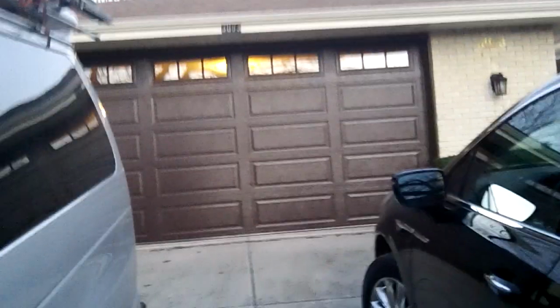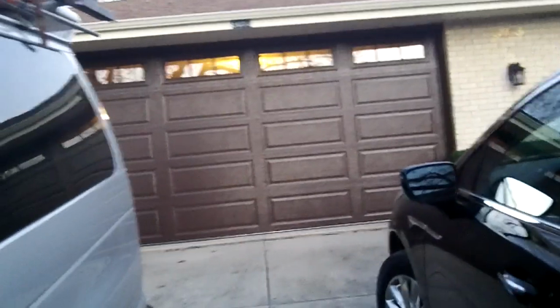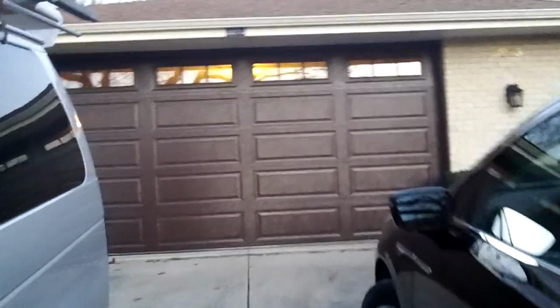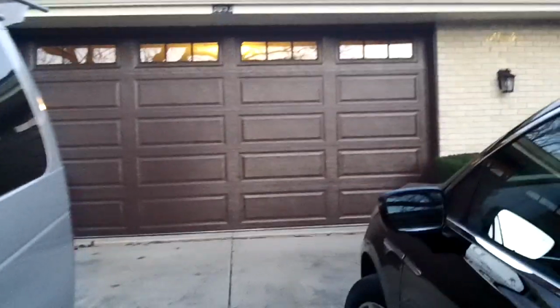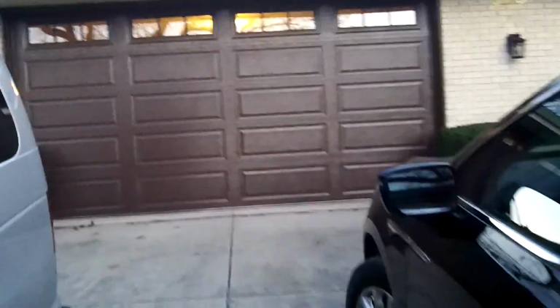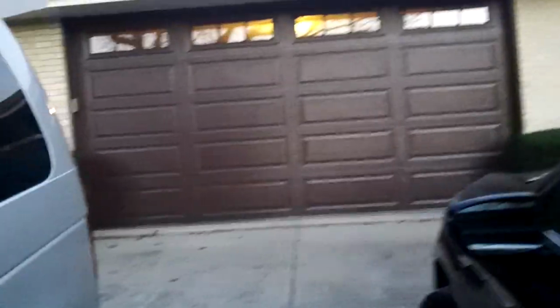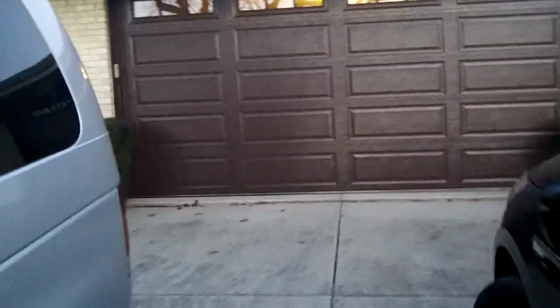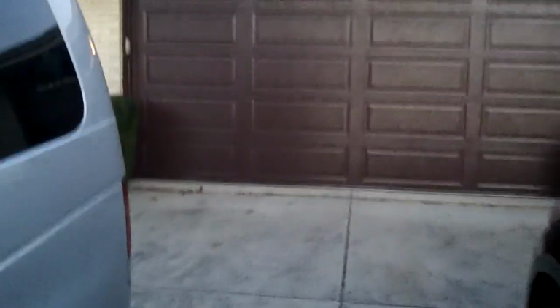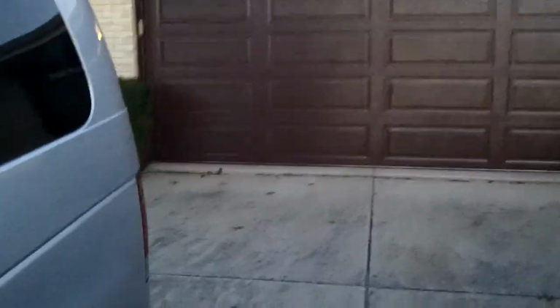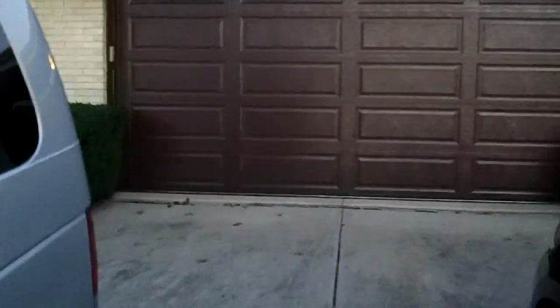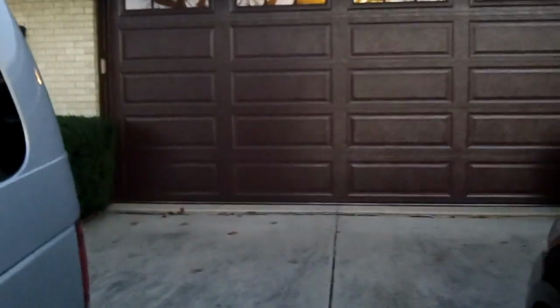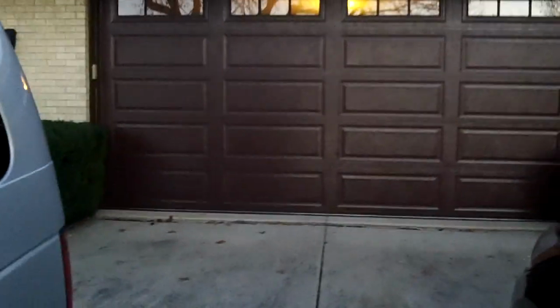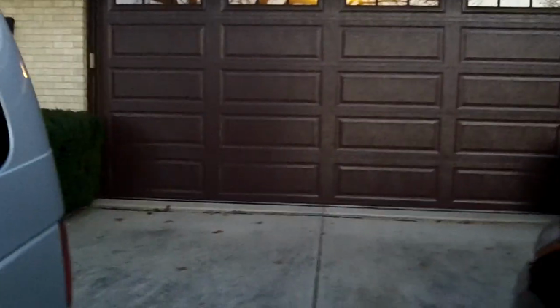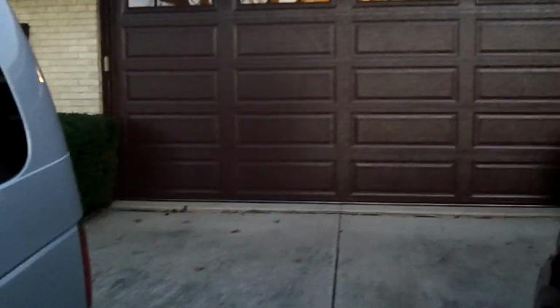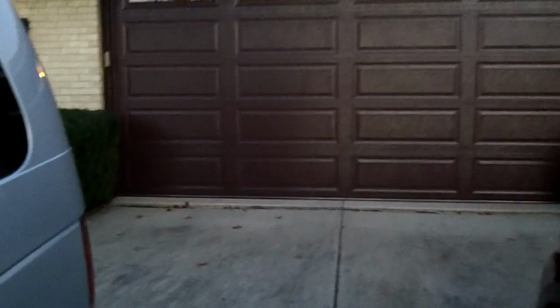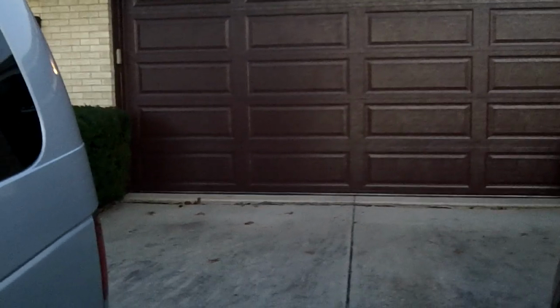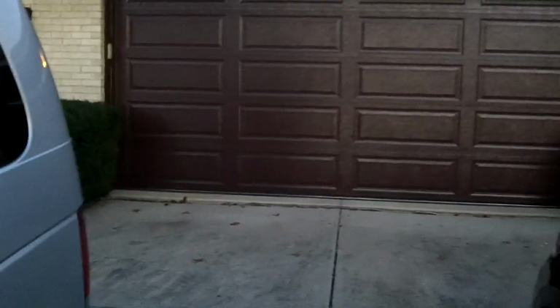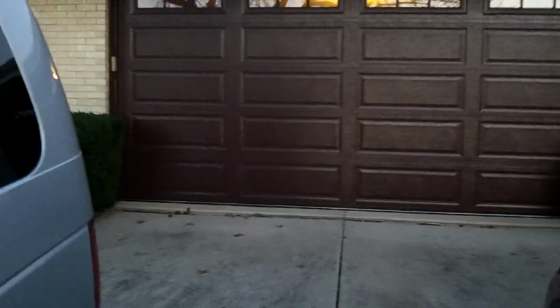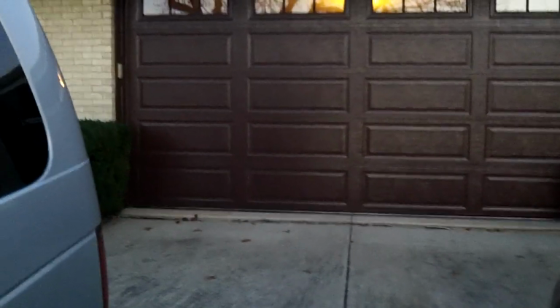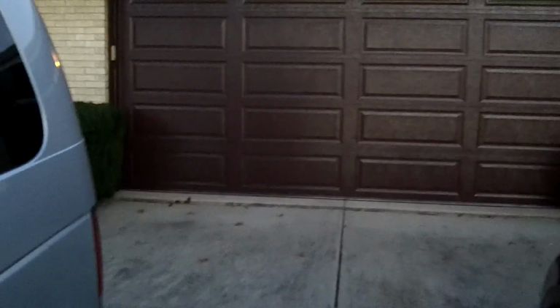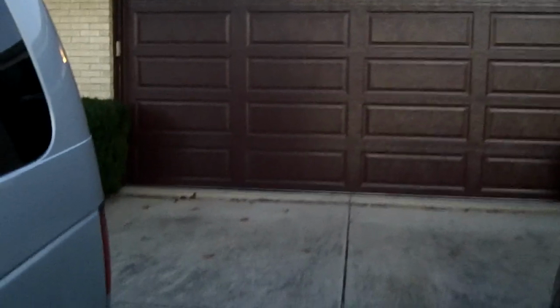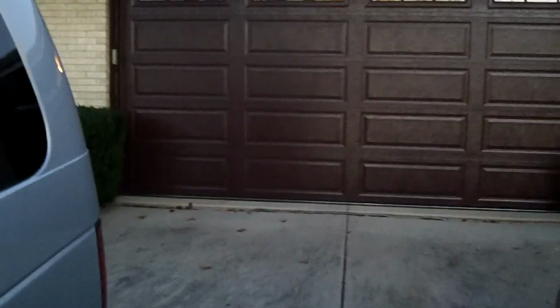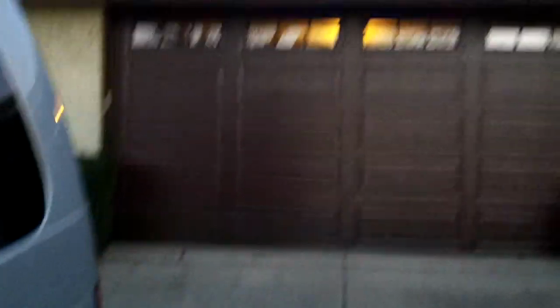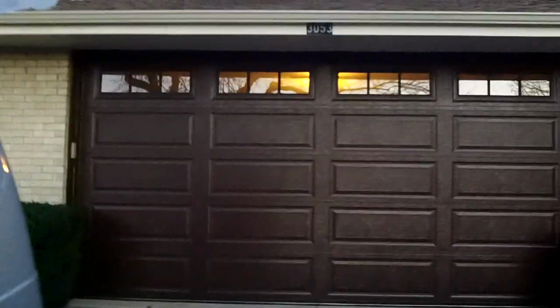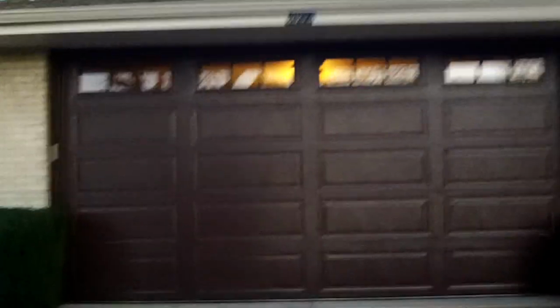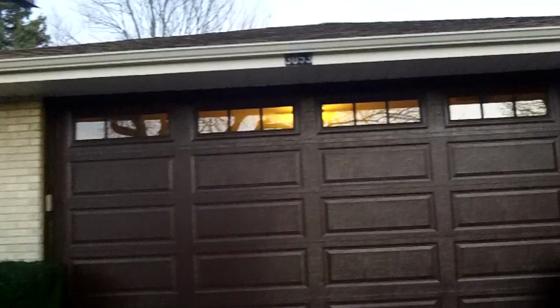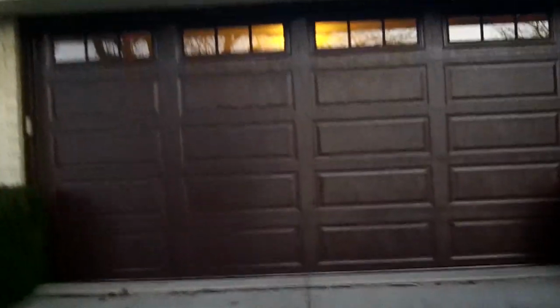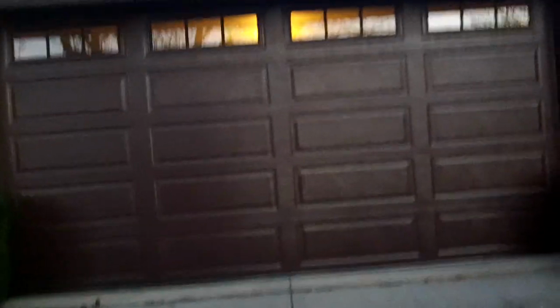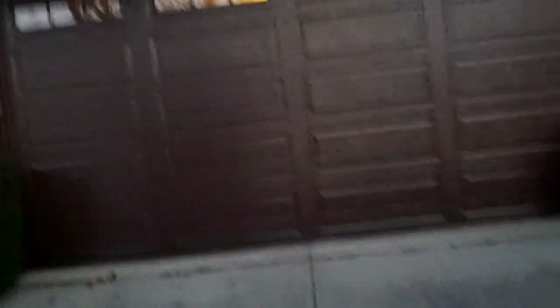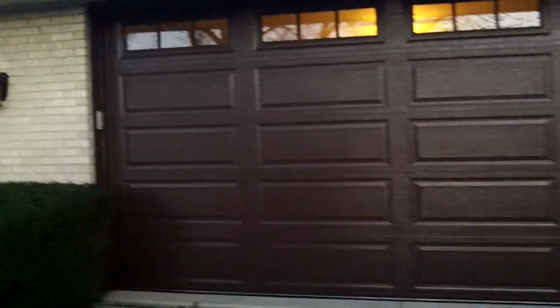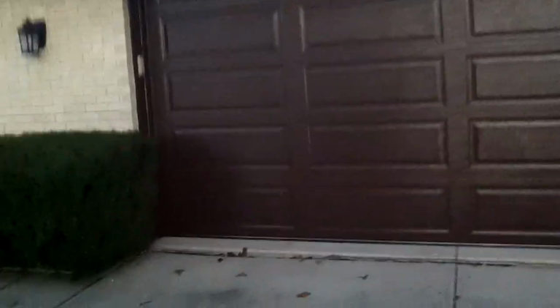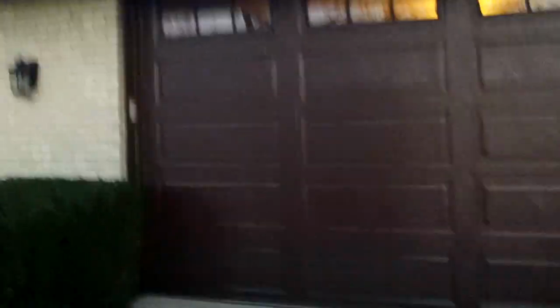Hey, how you doing? Garage Door Mike. We're going to show you a 3690 Door Link in red-brown. Now they call it brown, but I call it red-brown because there's a difference, and I'm going to show you.